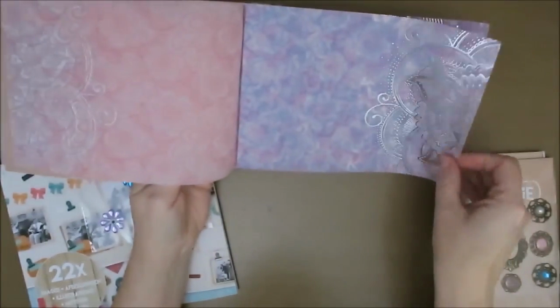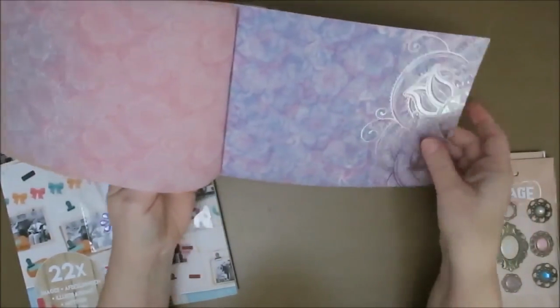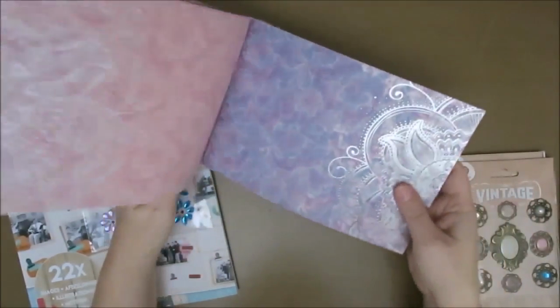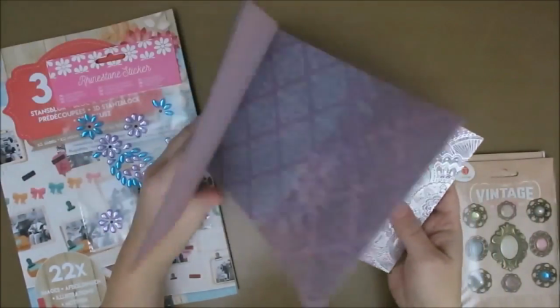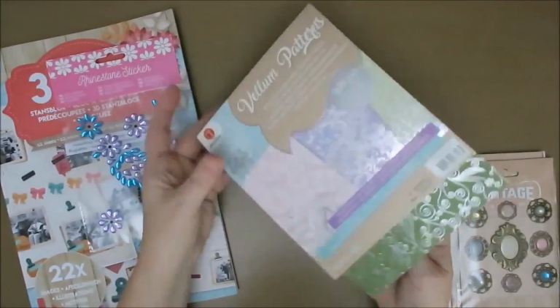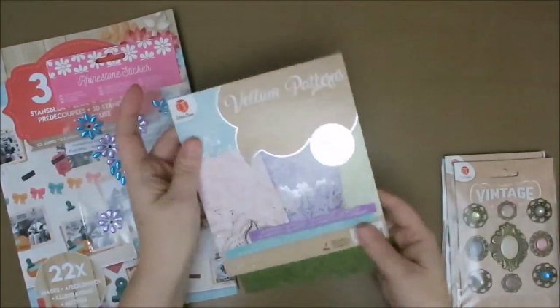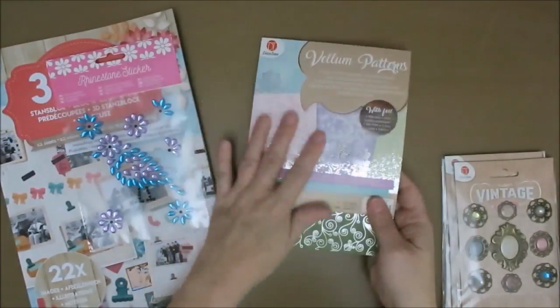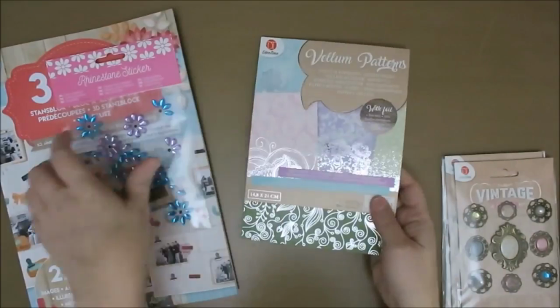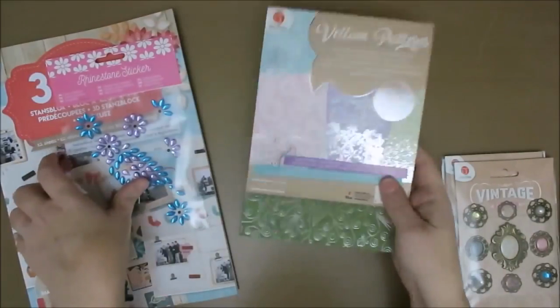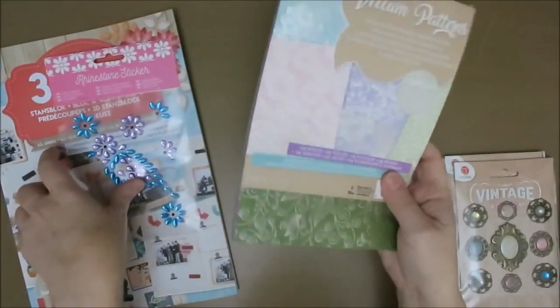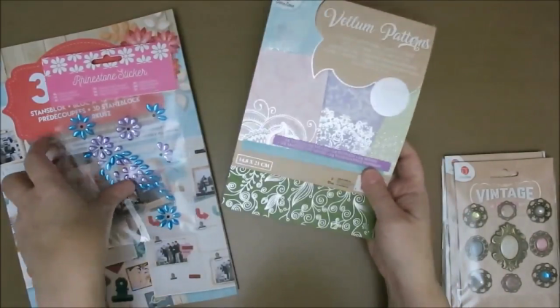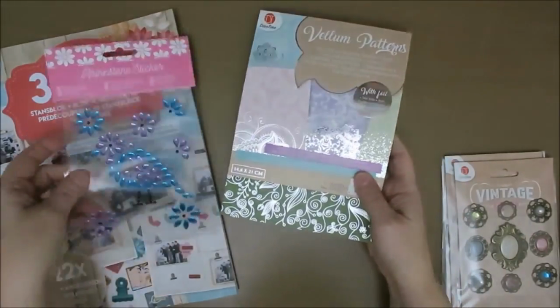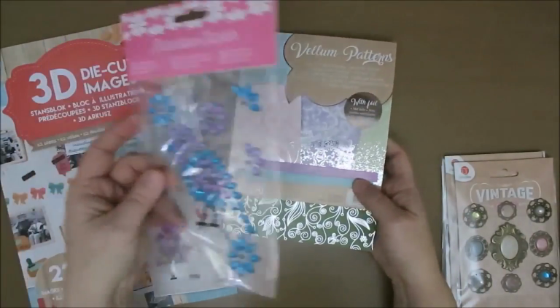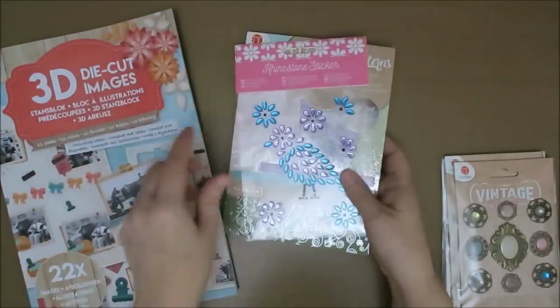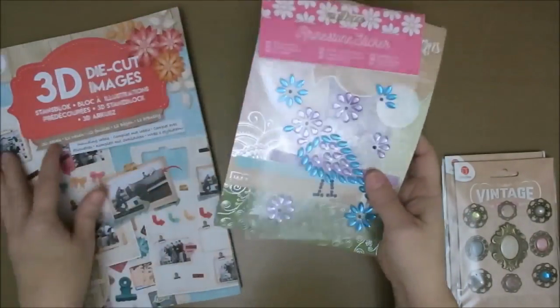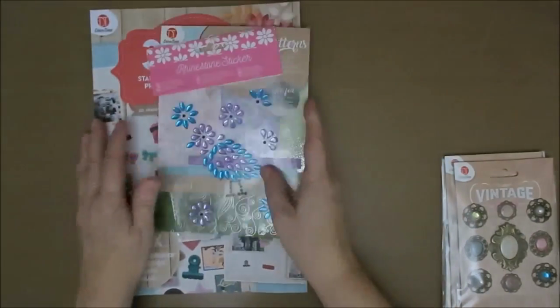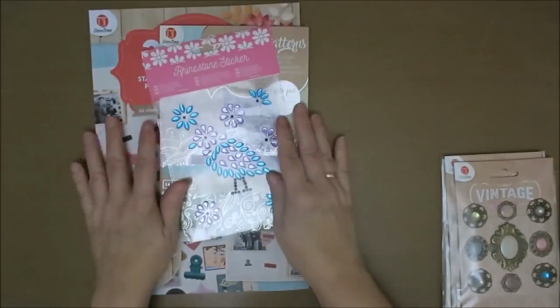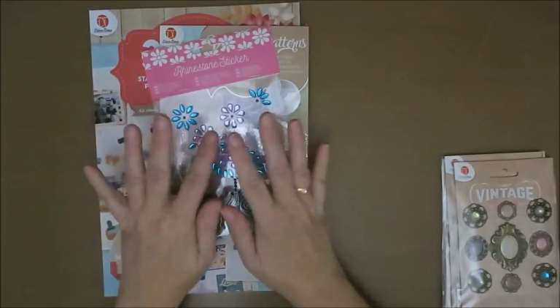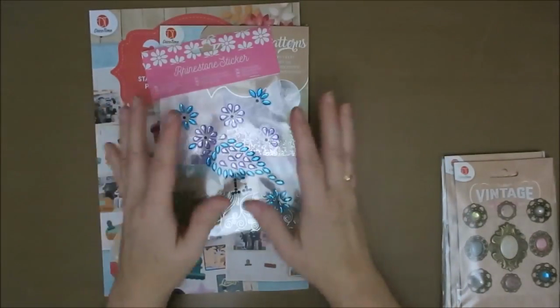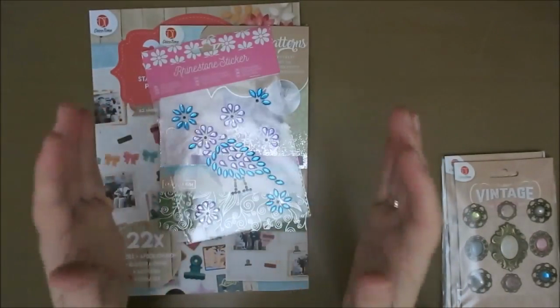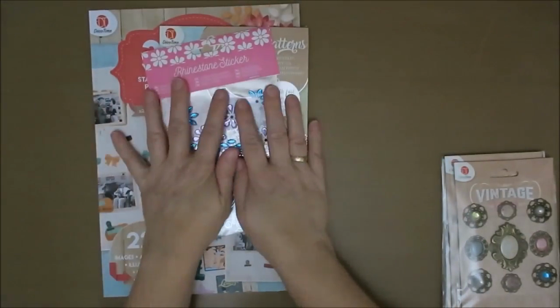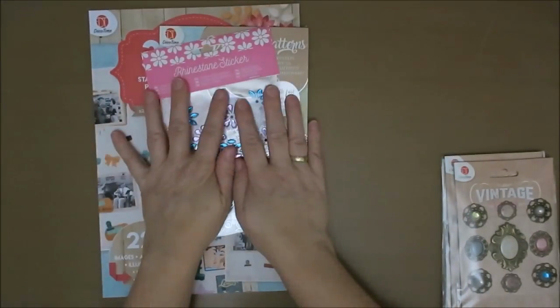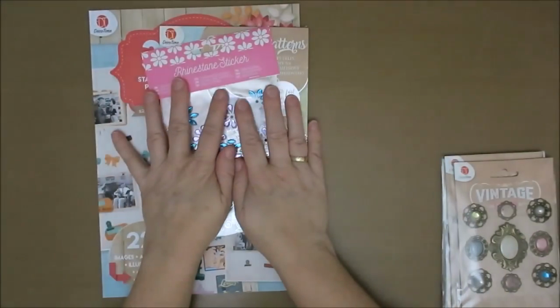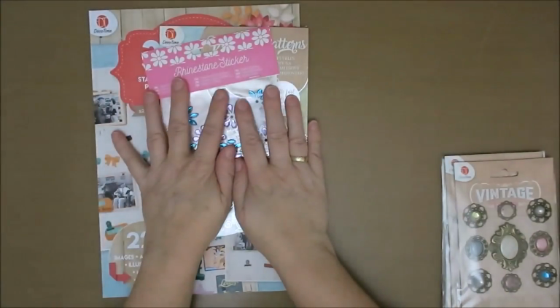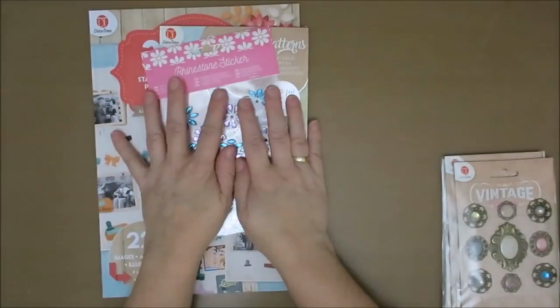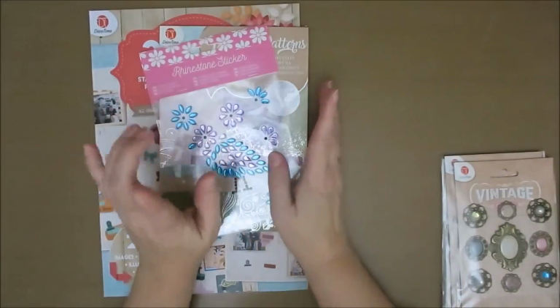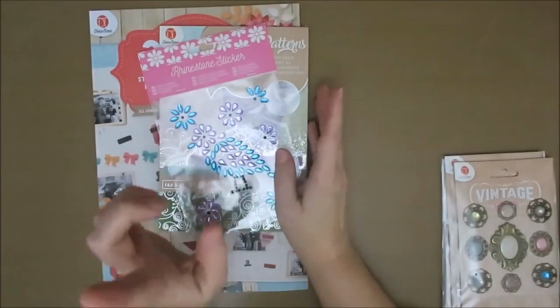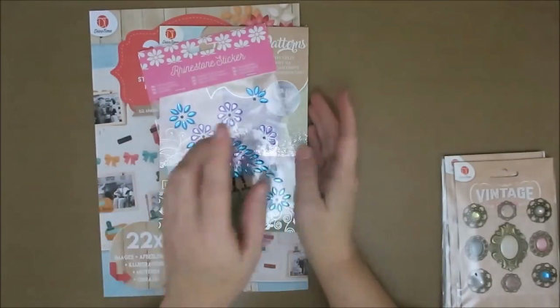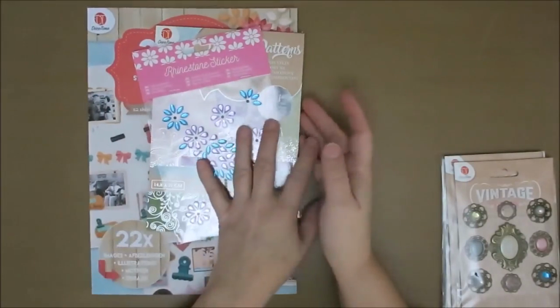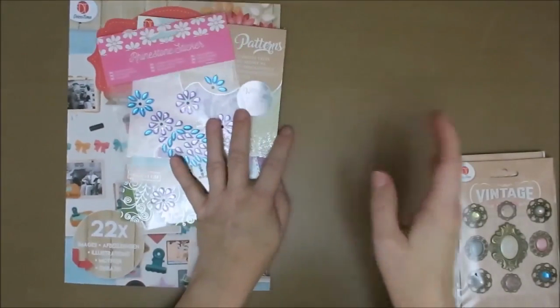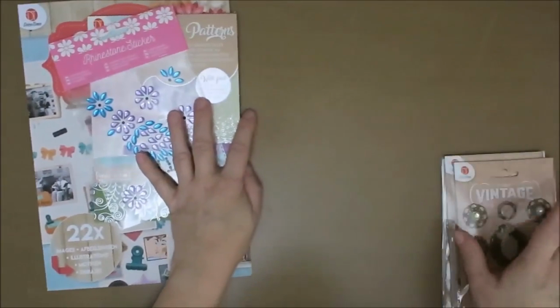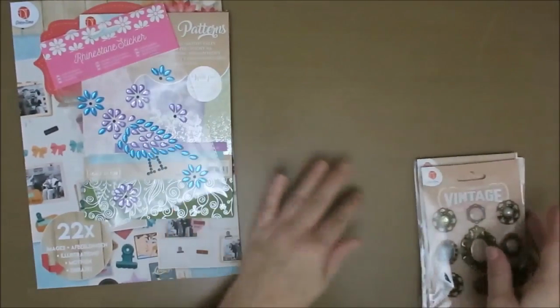So I should just put this on a little stack — use this in an art journal, use this and this, and just take one off the pile and use it. Maybe that's what I'm going to do.